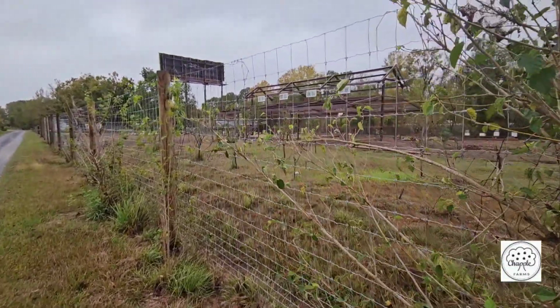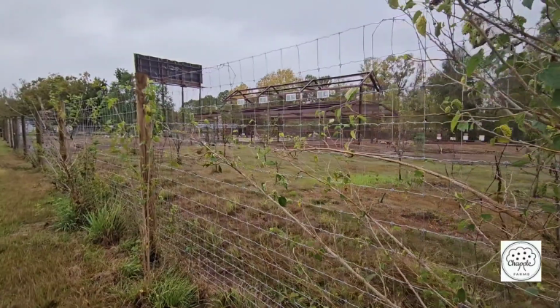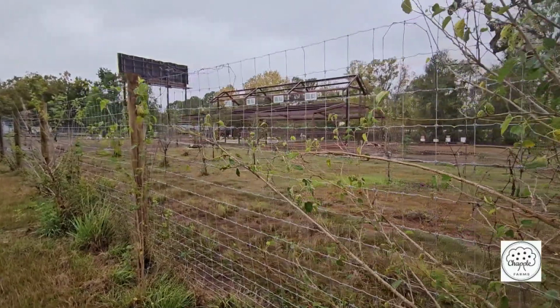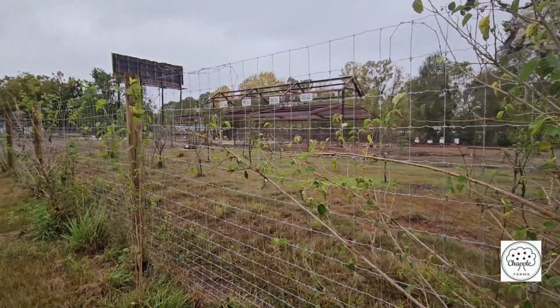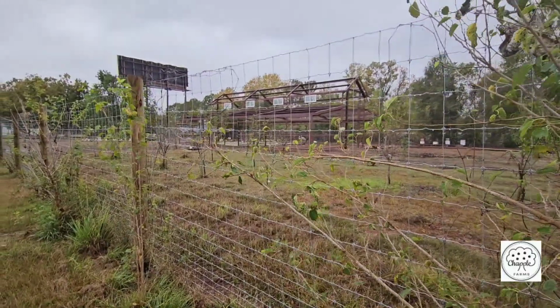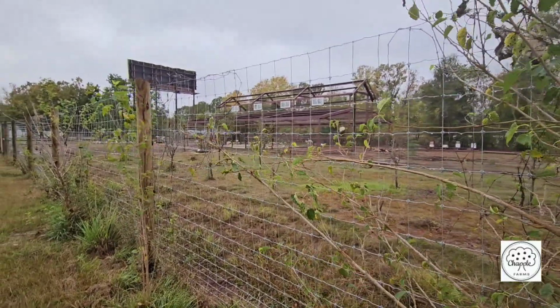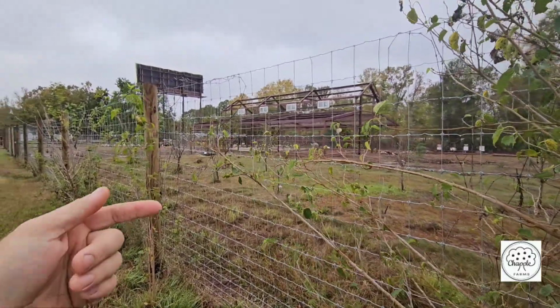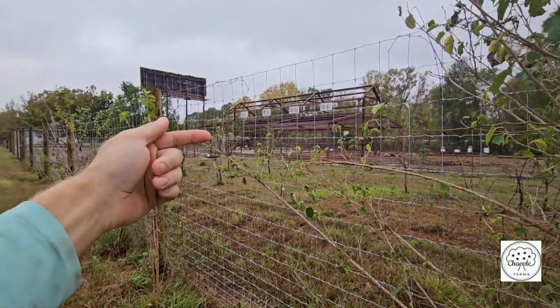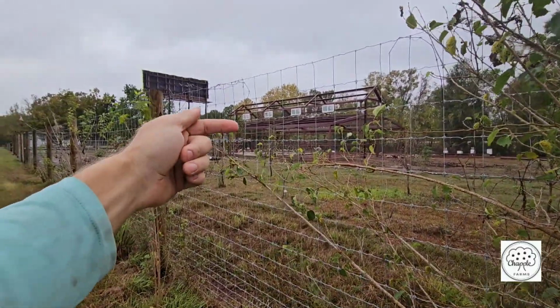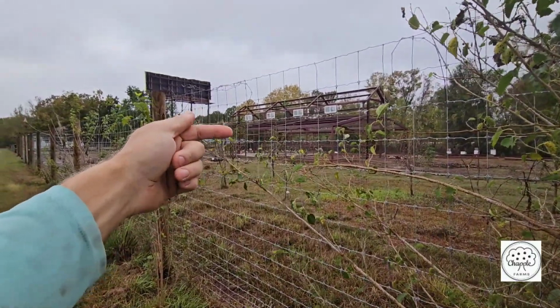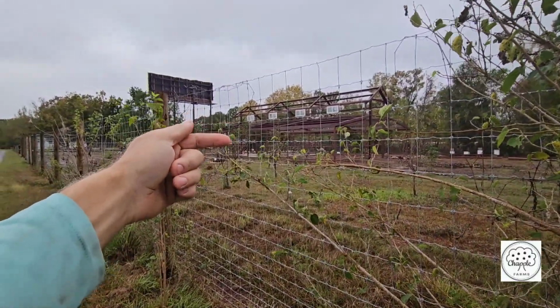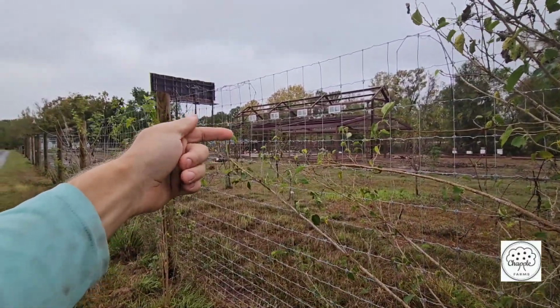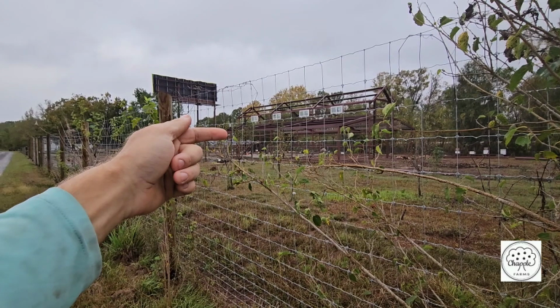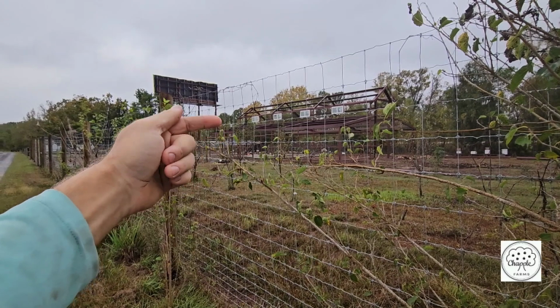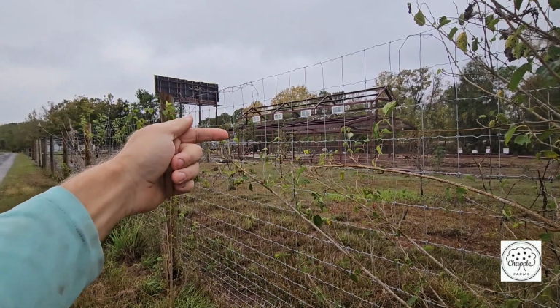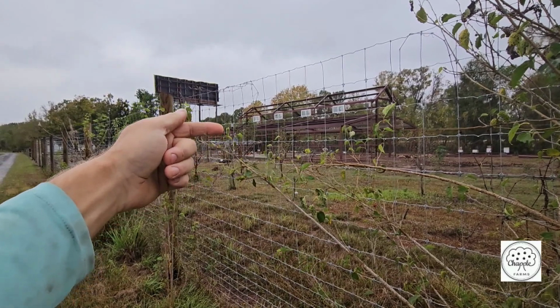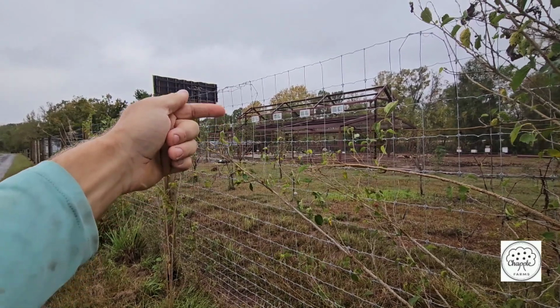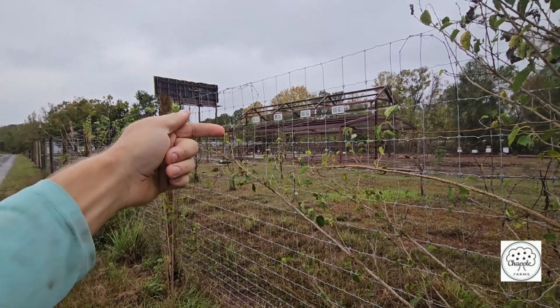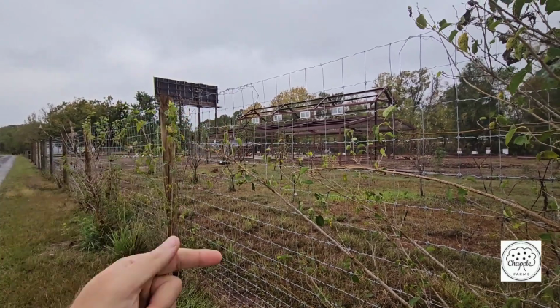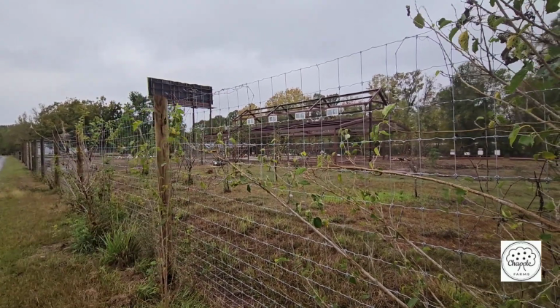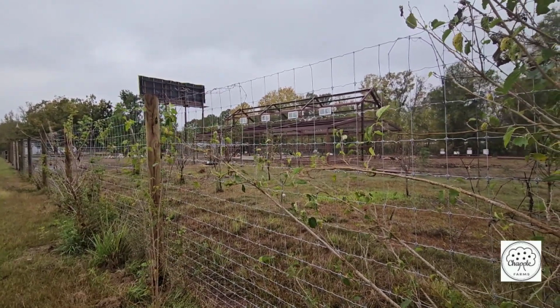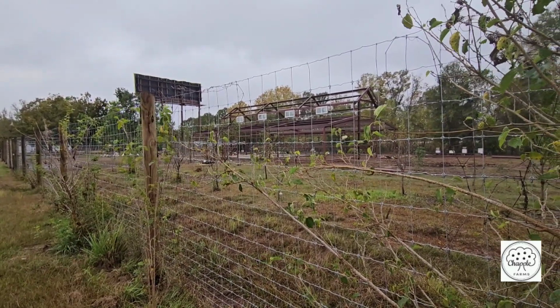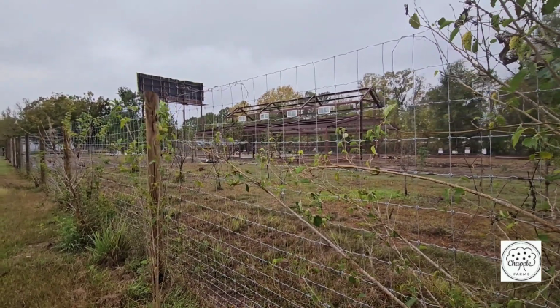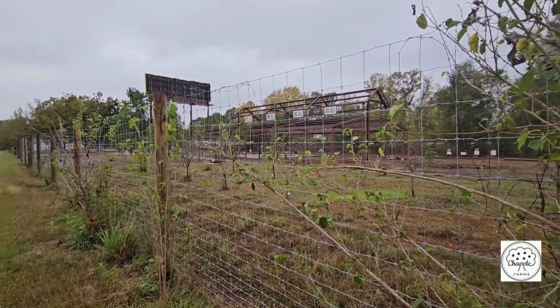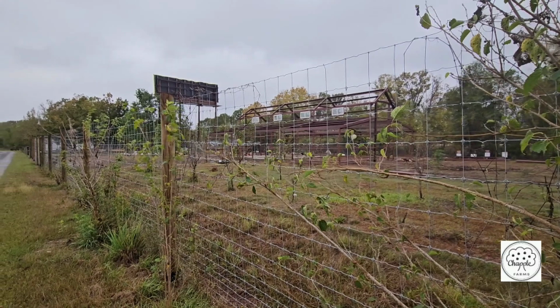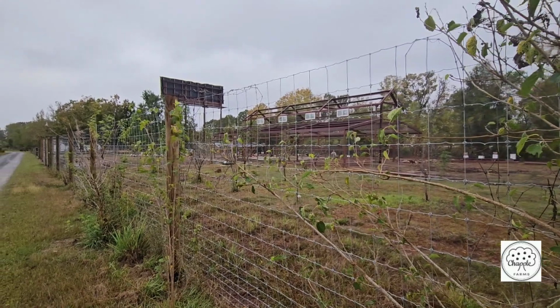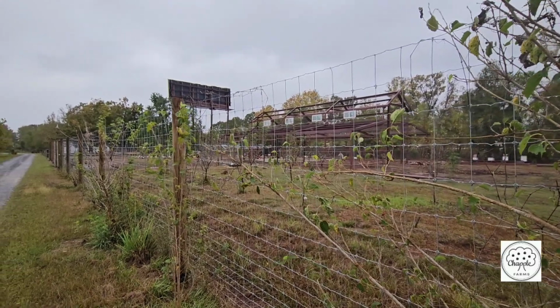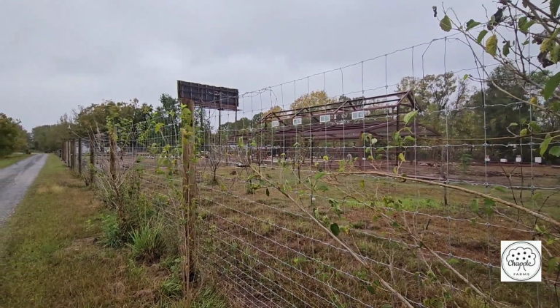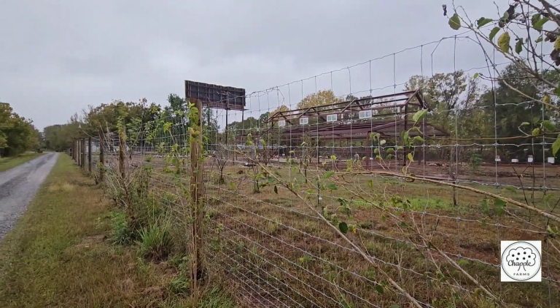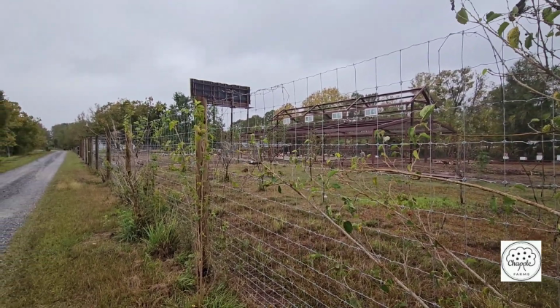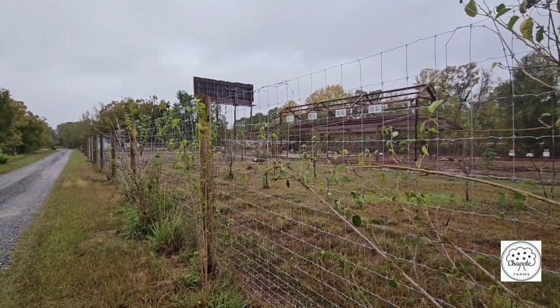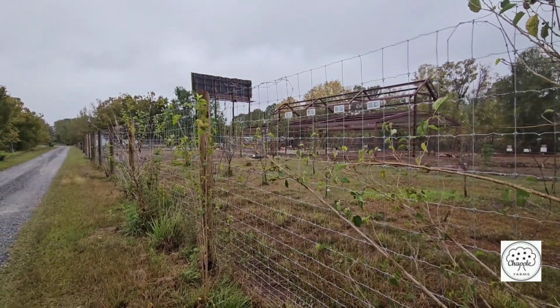Check out the barn — we're going to have our incubators in this room right here, along with macaws and feed storage. And I'm trying to talk the wife into getting sloths — we'll see if that happens.